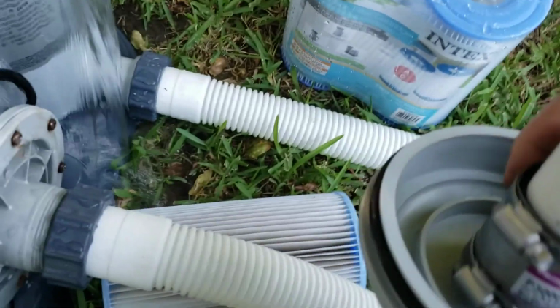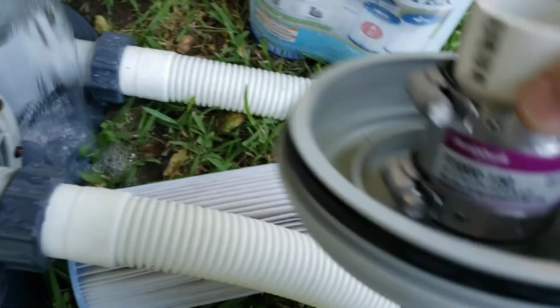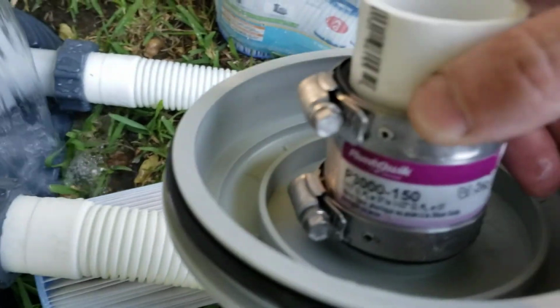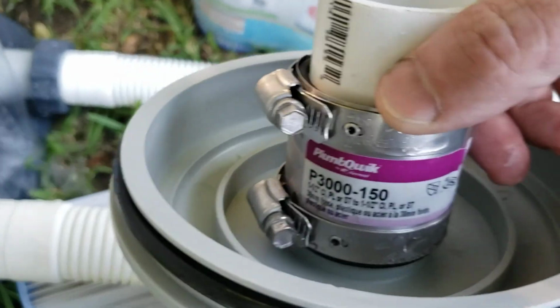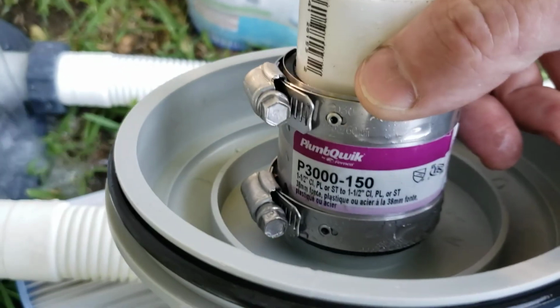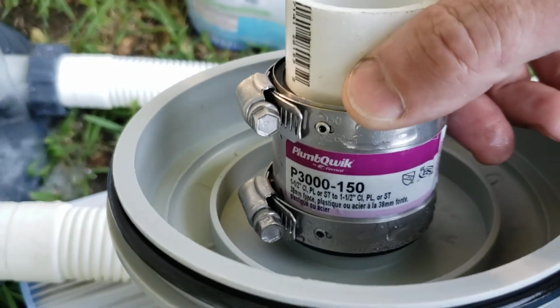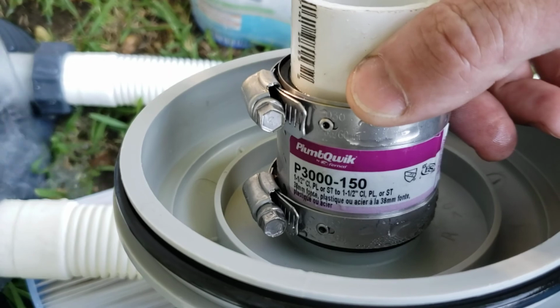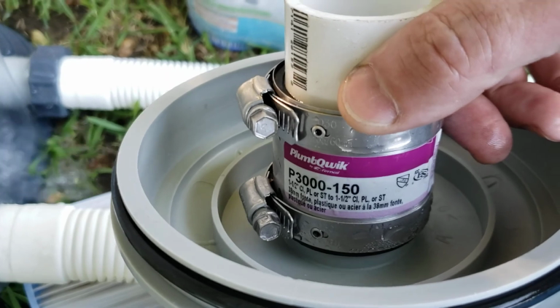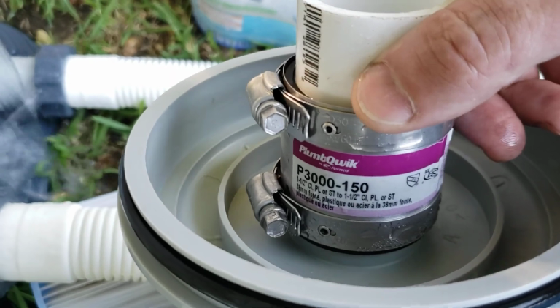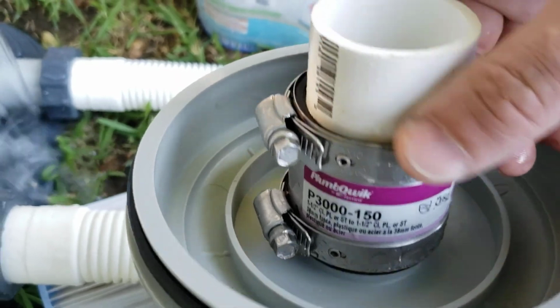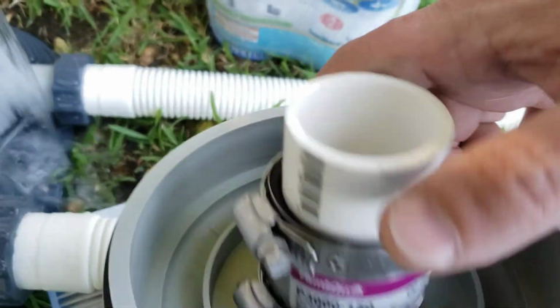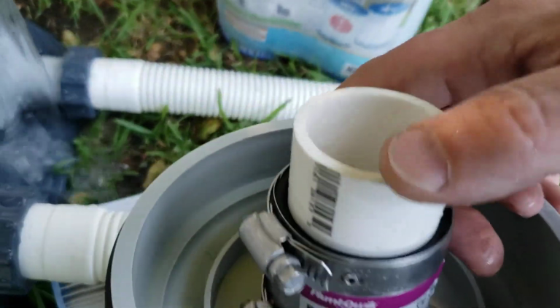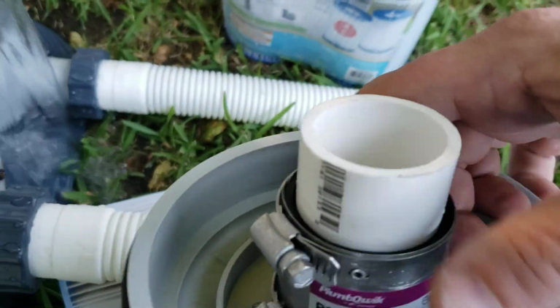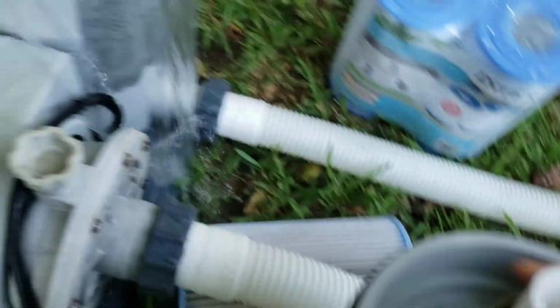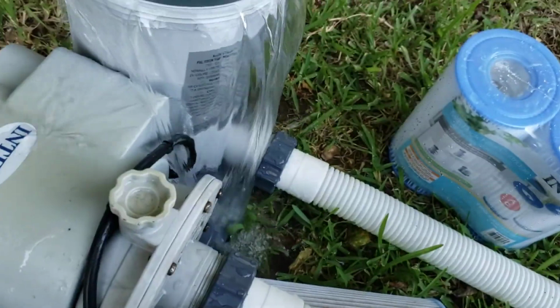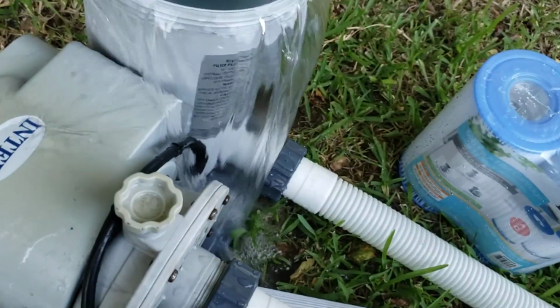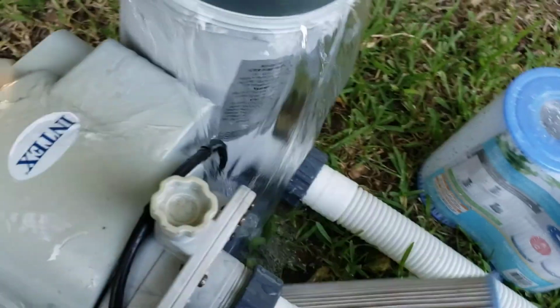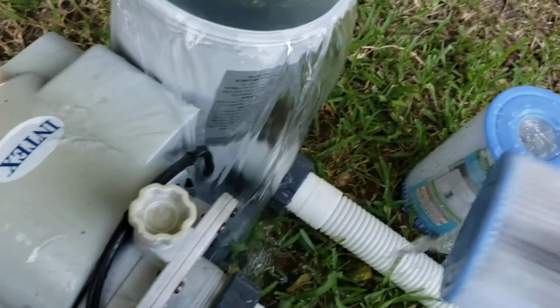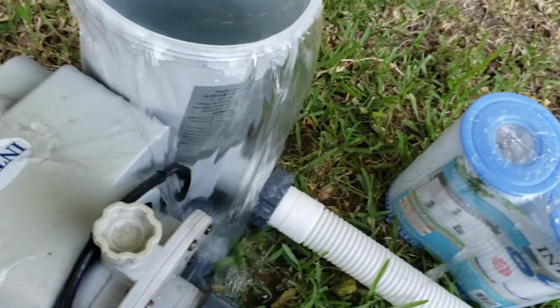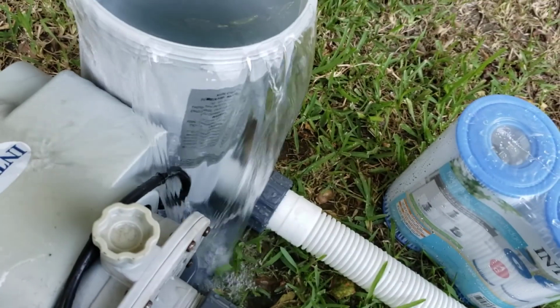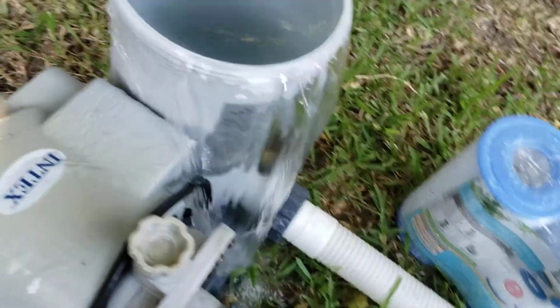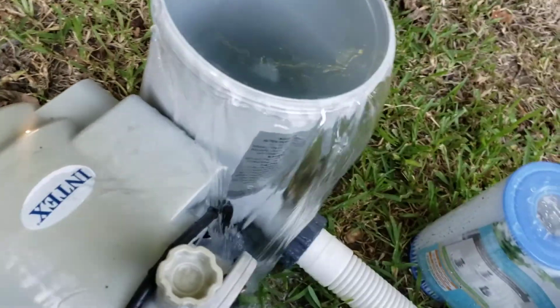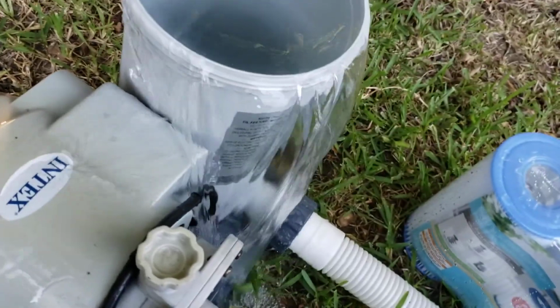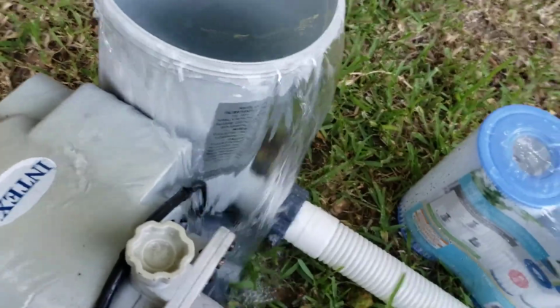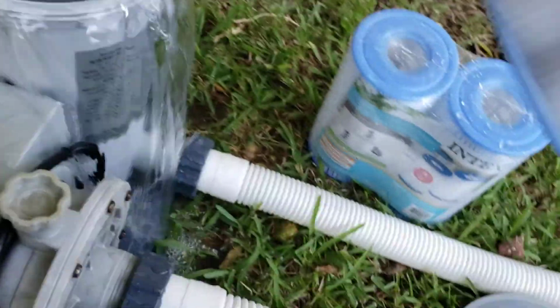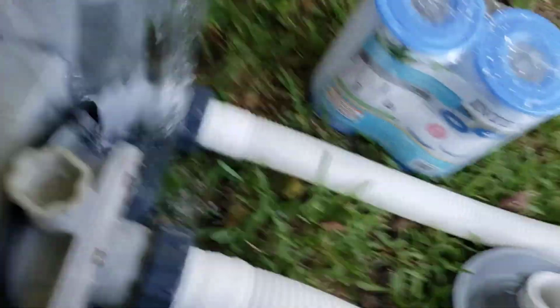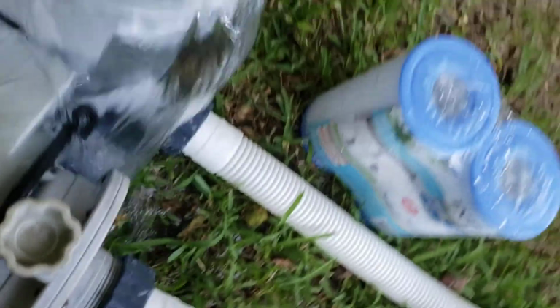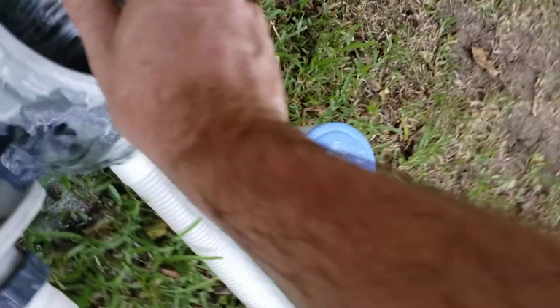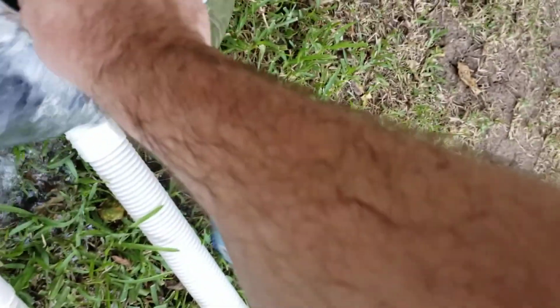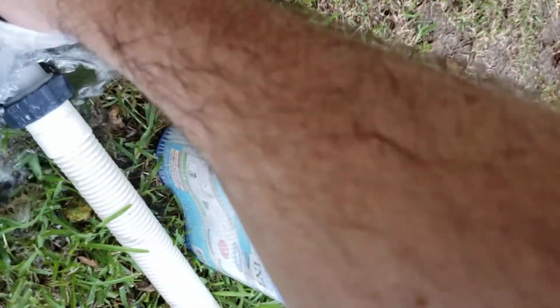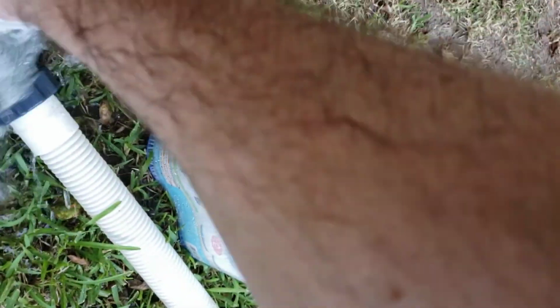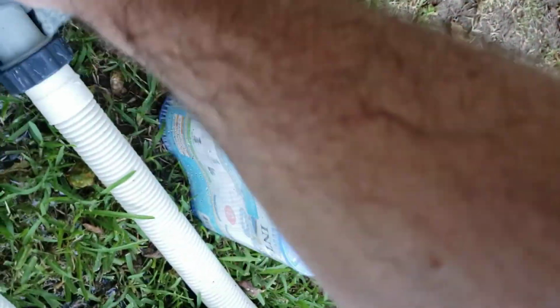There's a part number on it if you want it. You take this piece of one-and-a-half inch pipe, take your Type A filter, and shove it down into the opening.